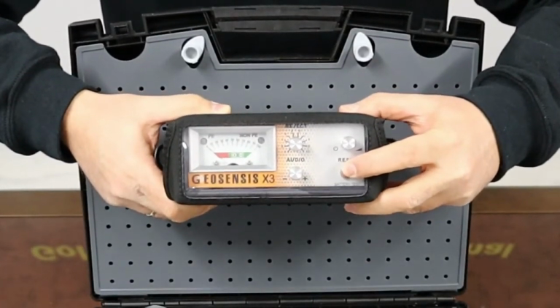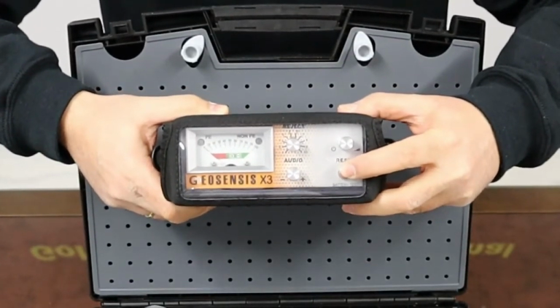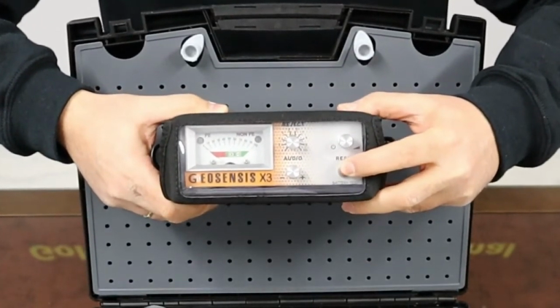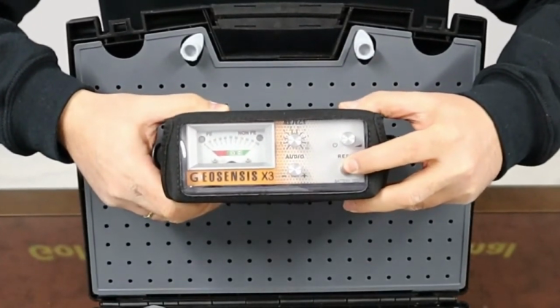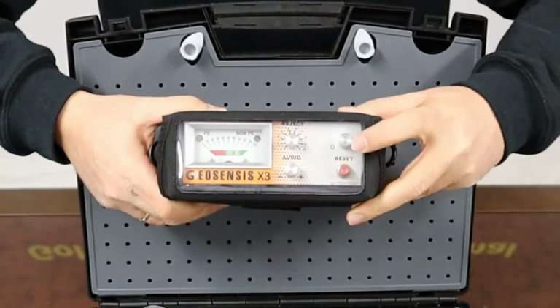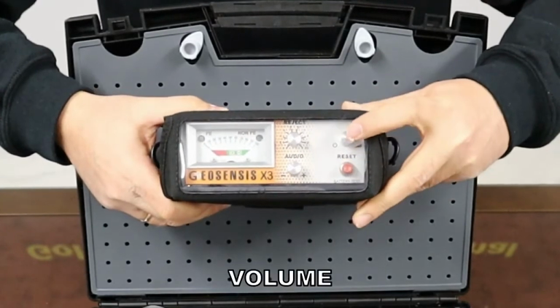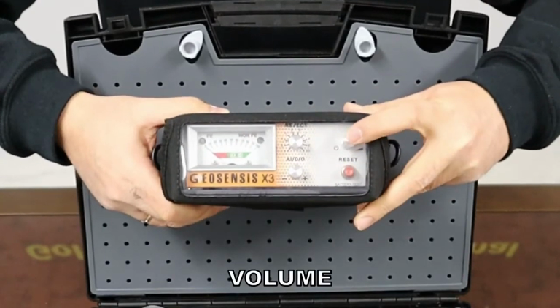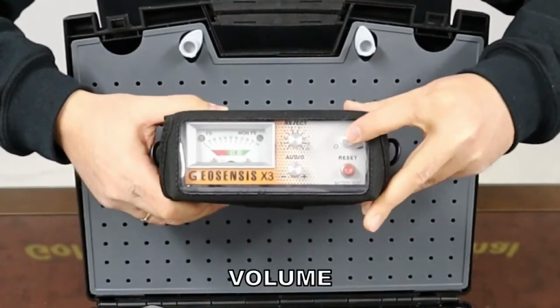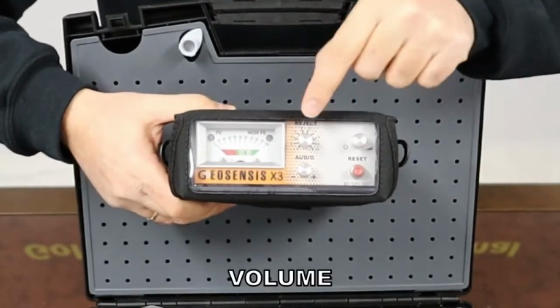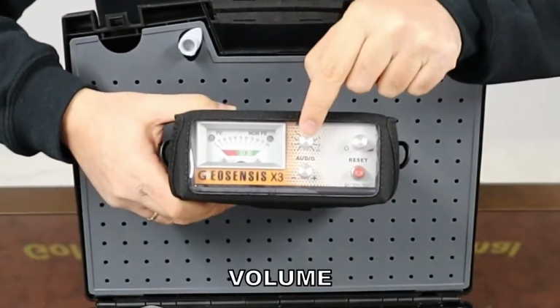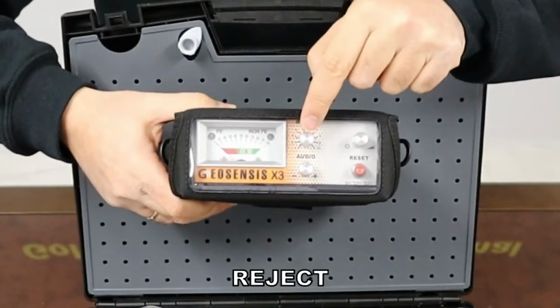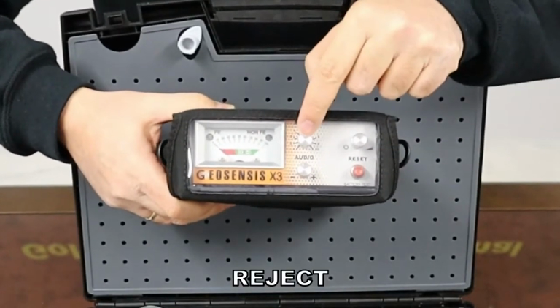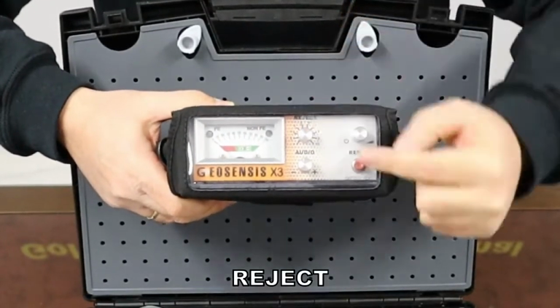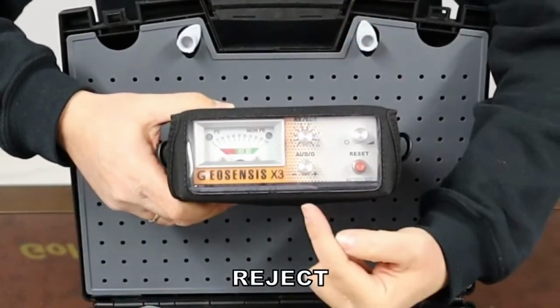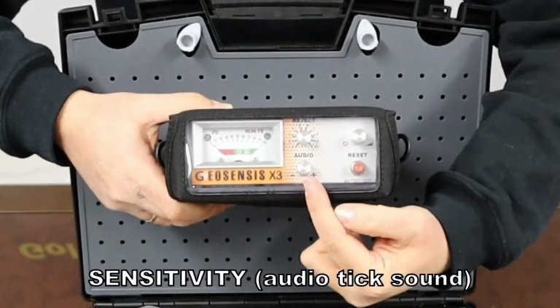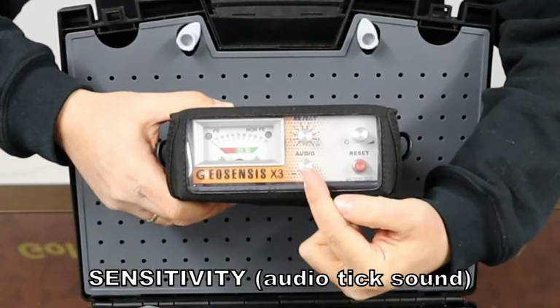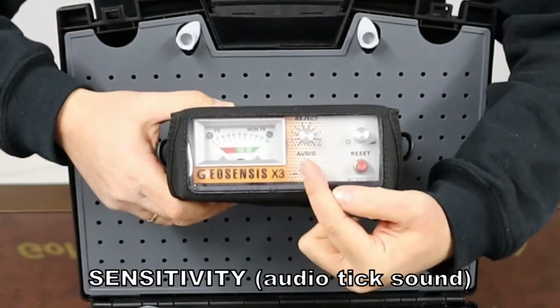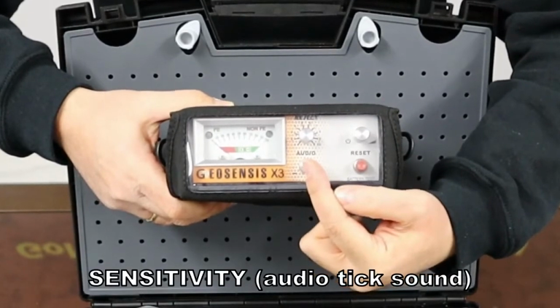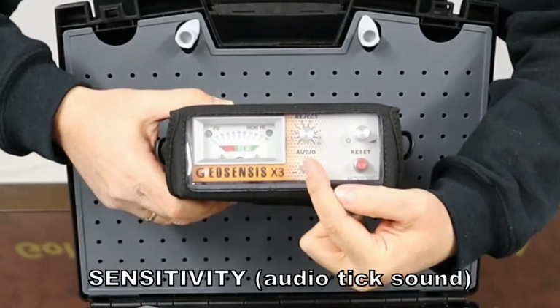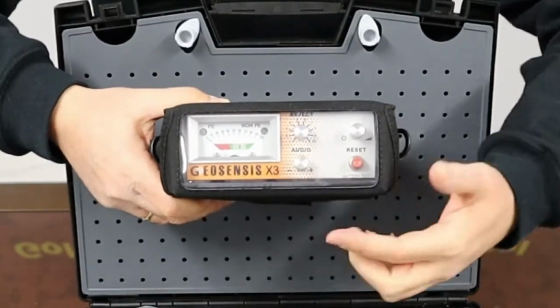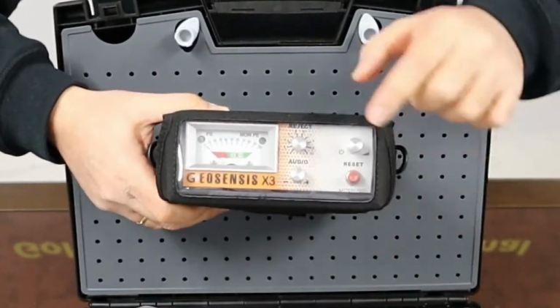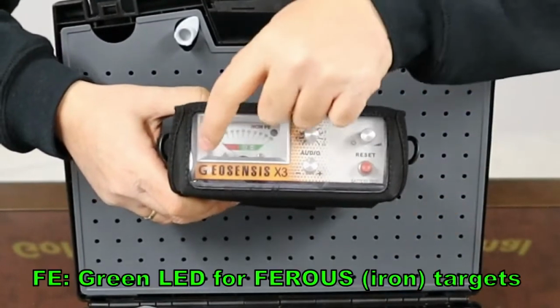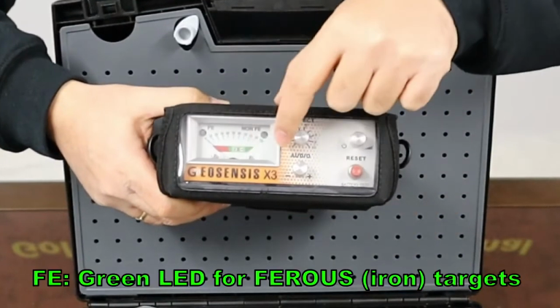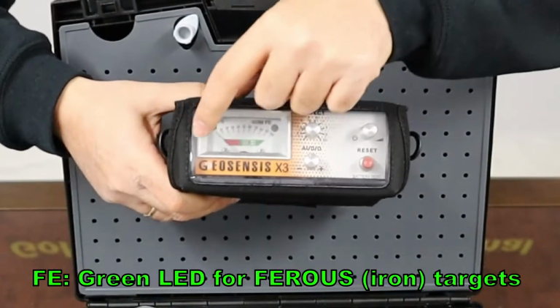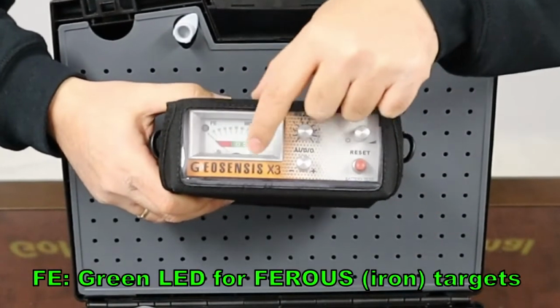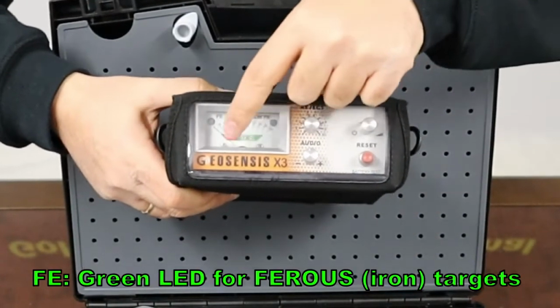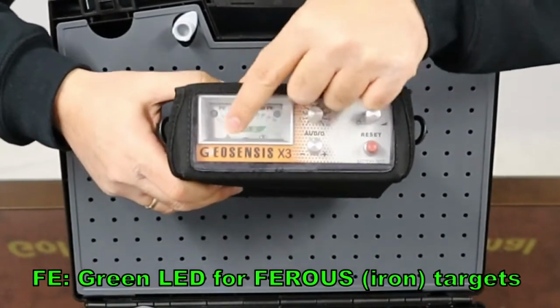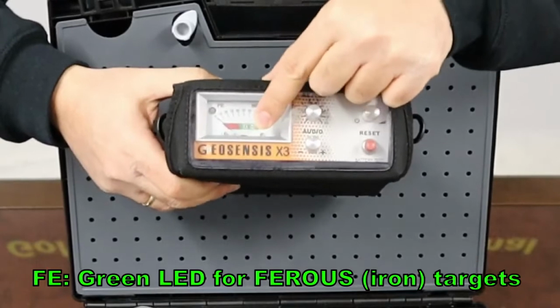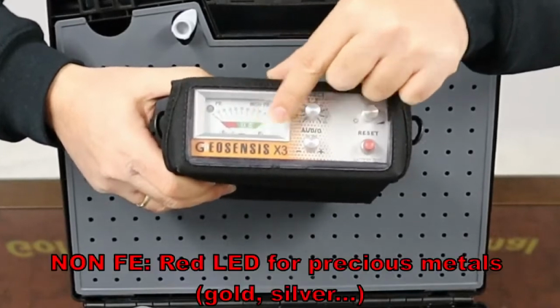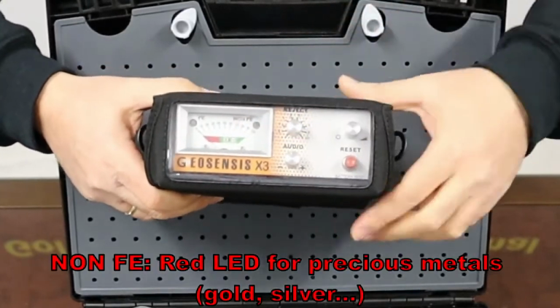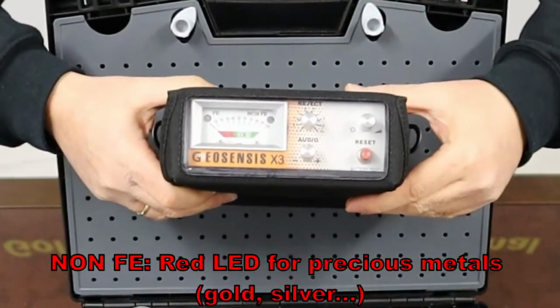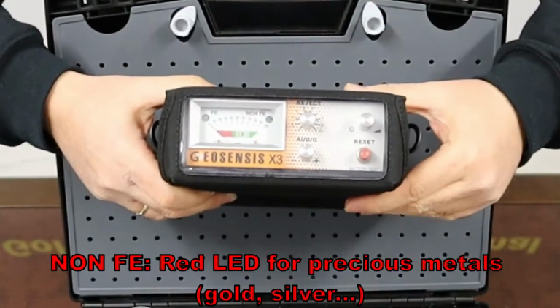Minimal user-friendly controls to set volume, rejection of small metal trash, and sensitivity. The metal discrimination LEDs are inside the signal meter panel.